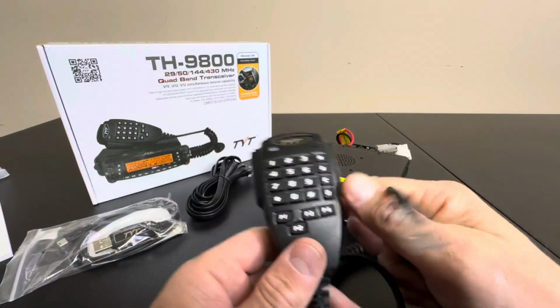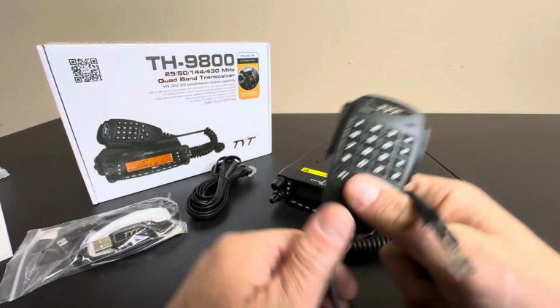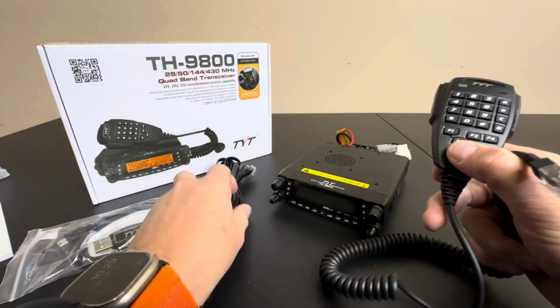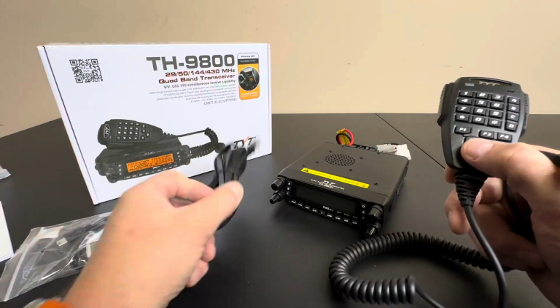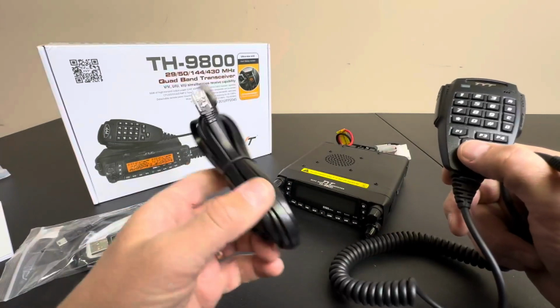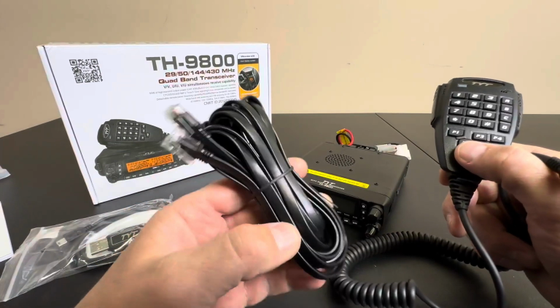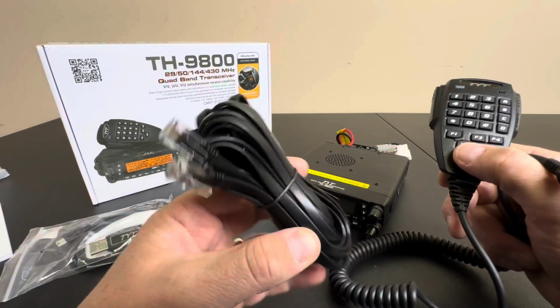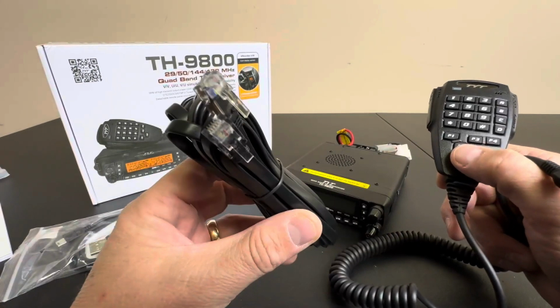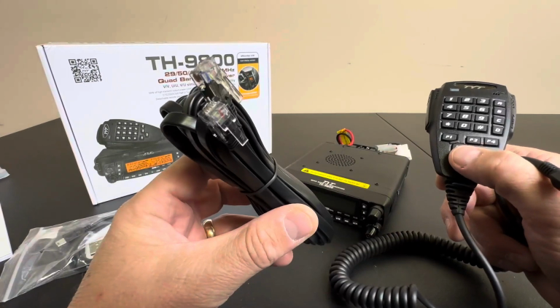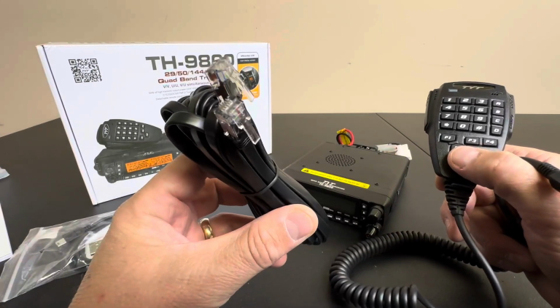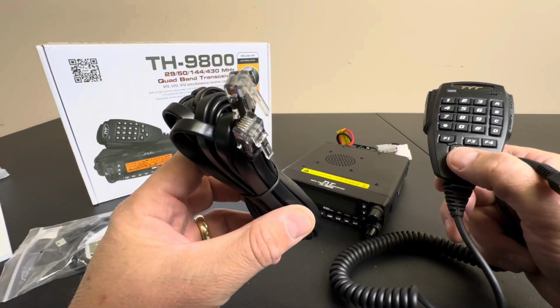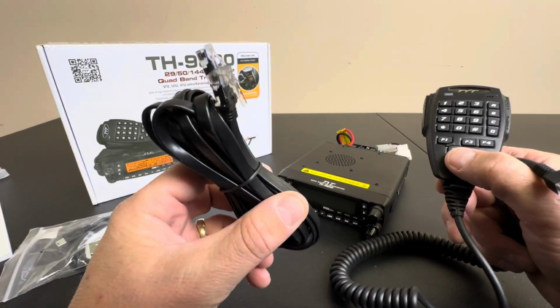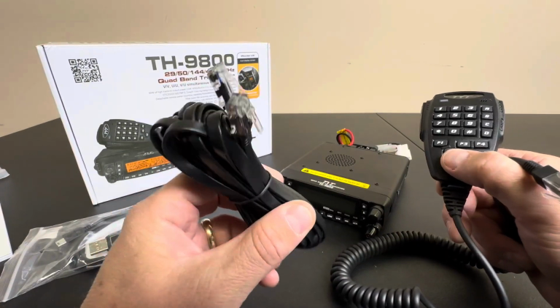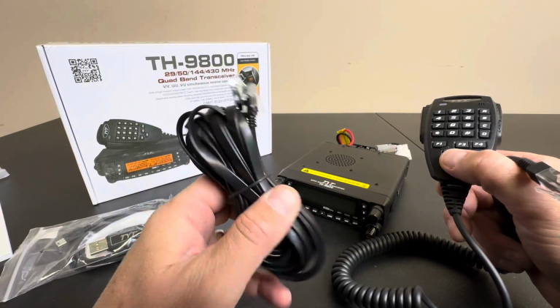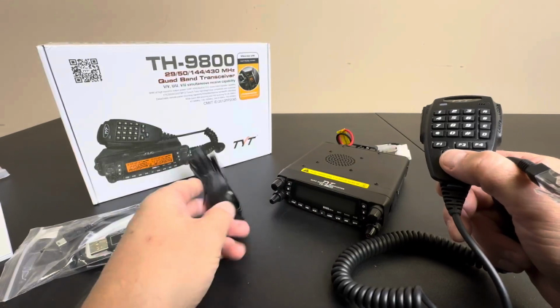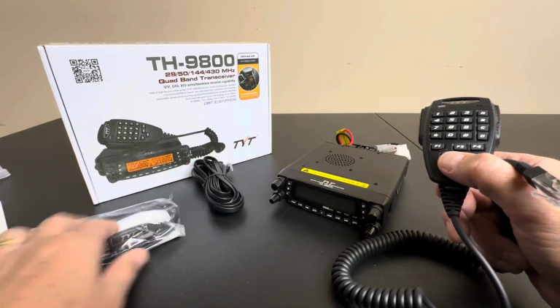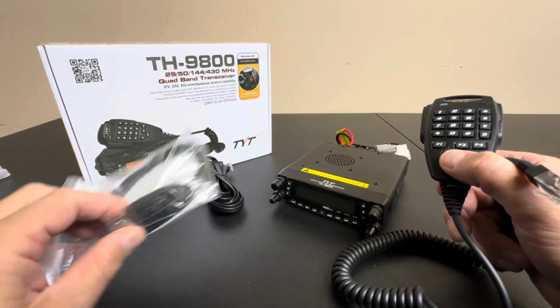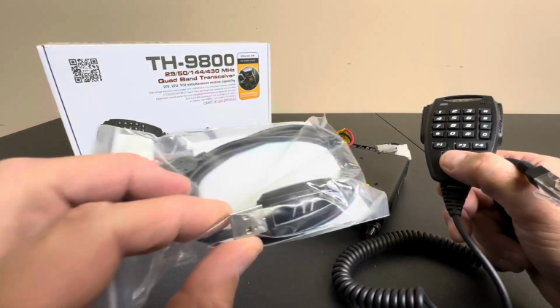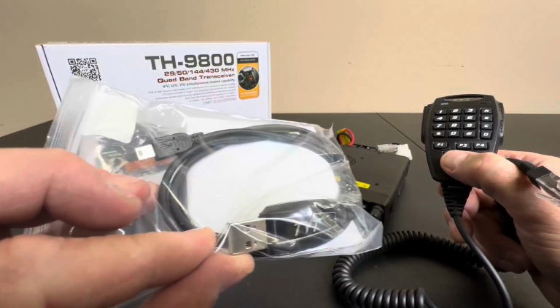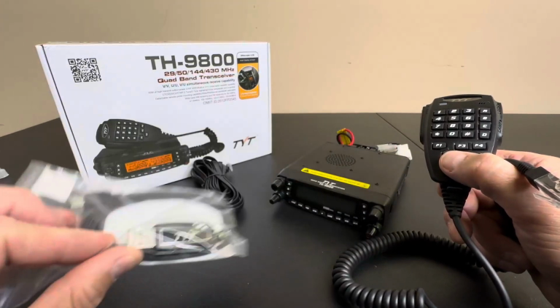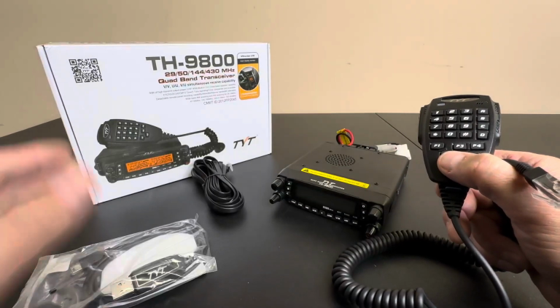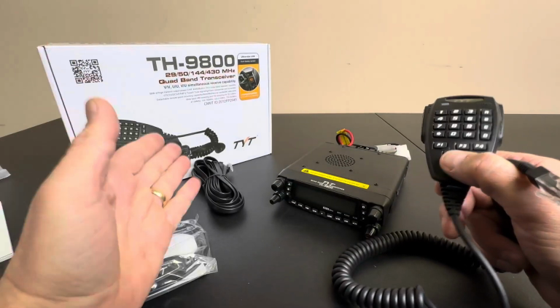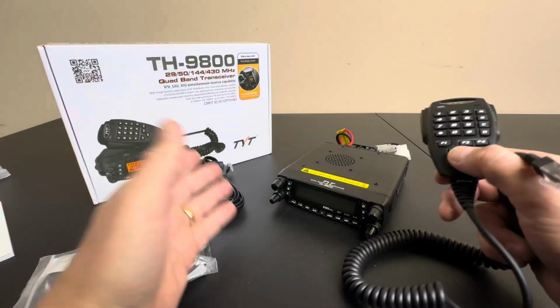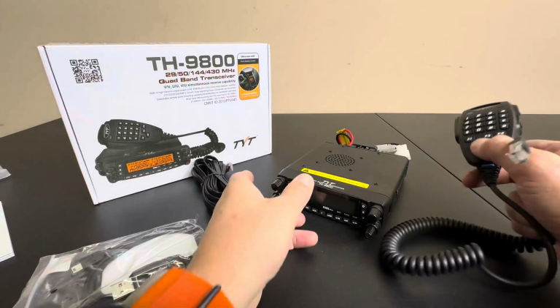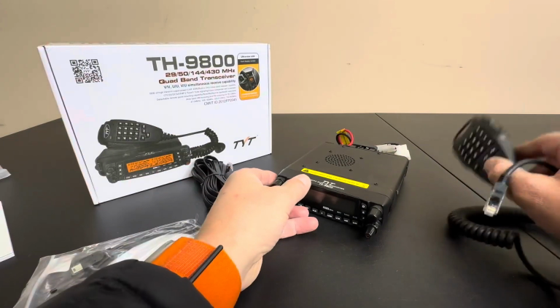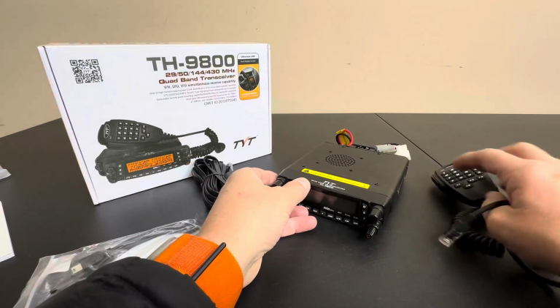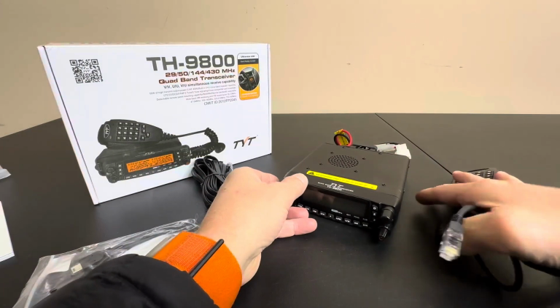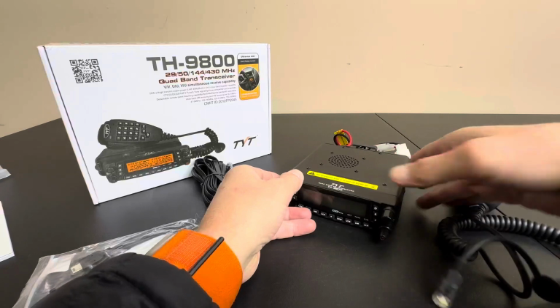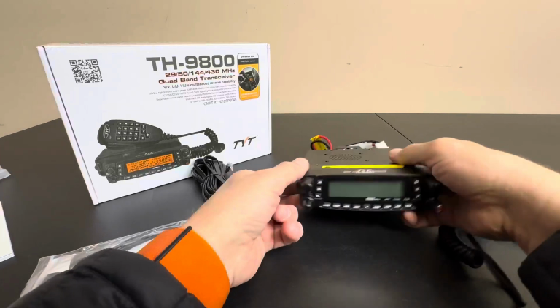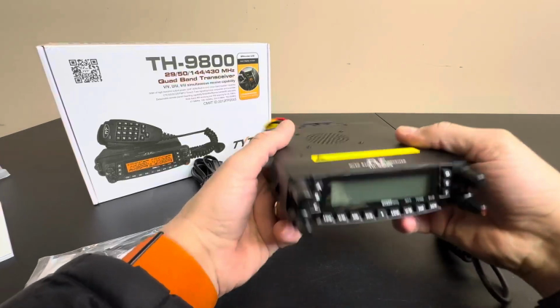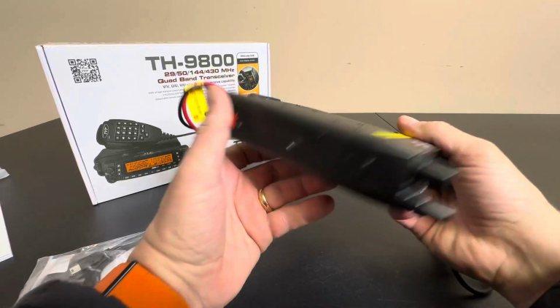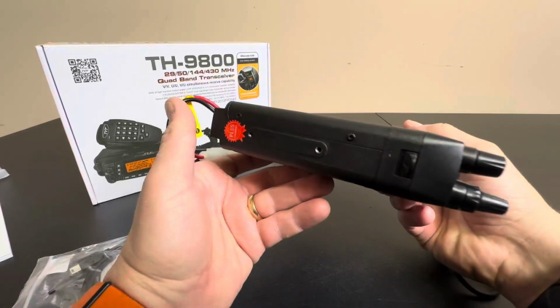They do come with quite a few different cables — you have some longer telephone cables here, USB cables, all the hangers, adapters, and everything you need to get this thing installed properly.